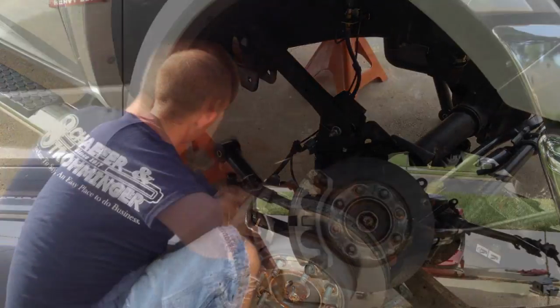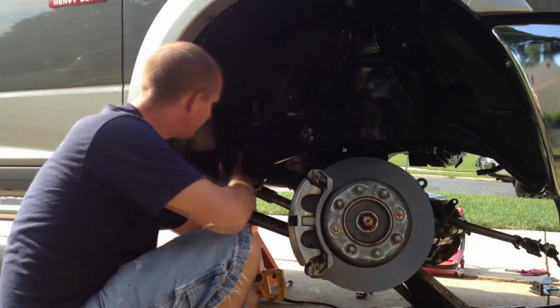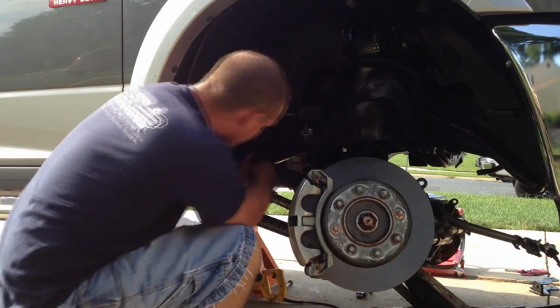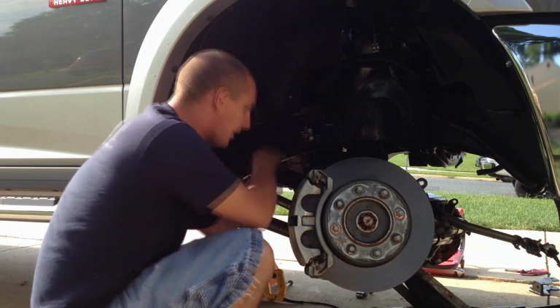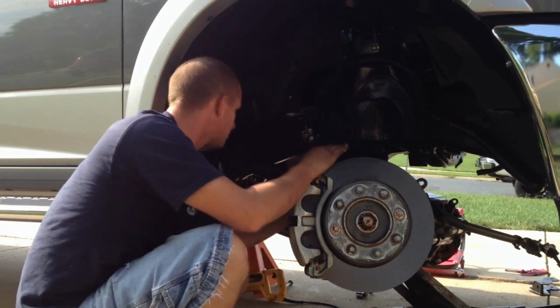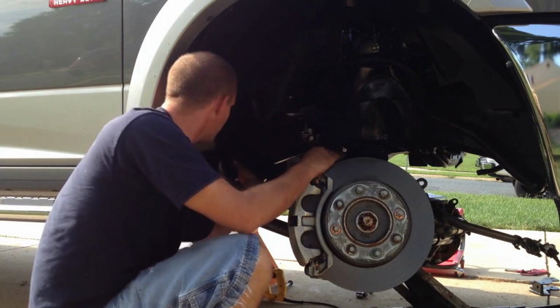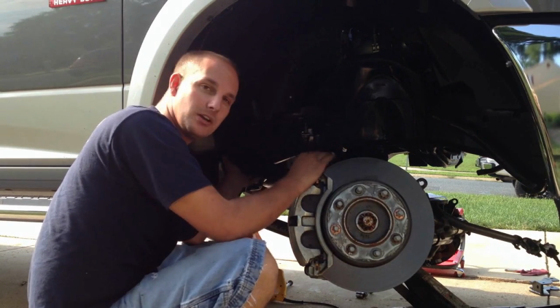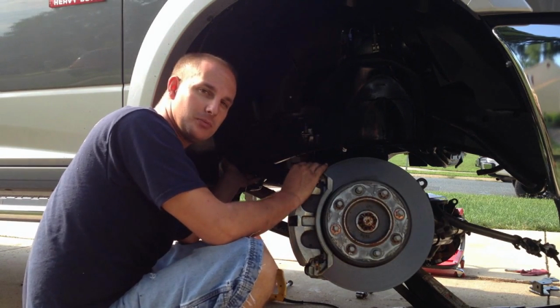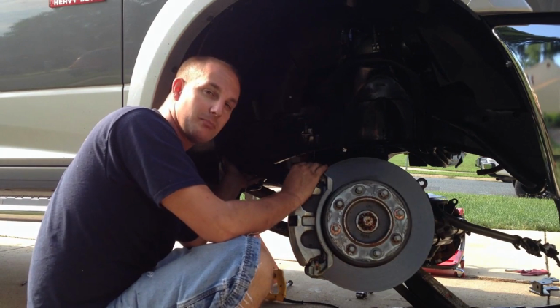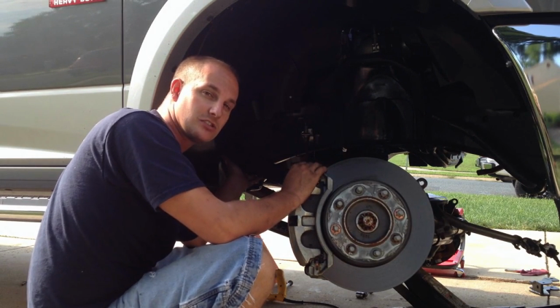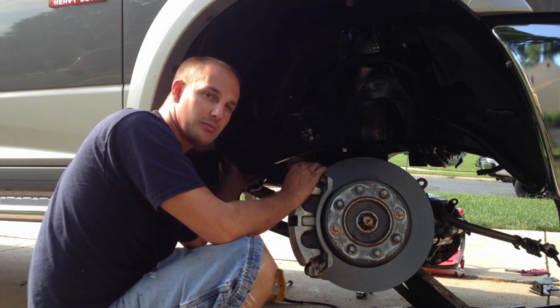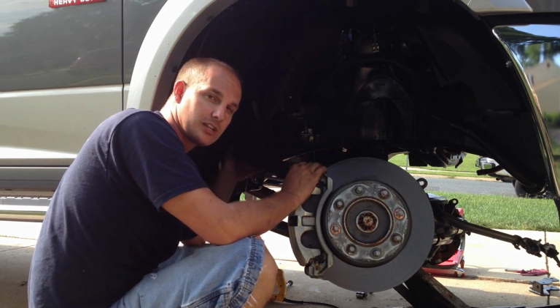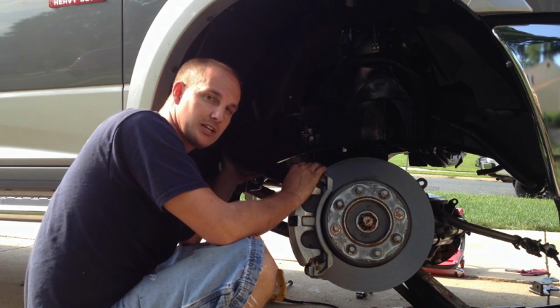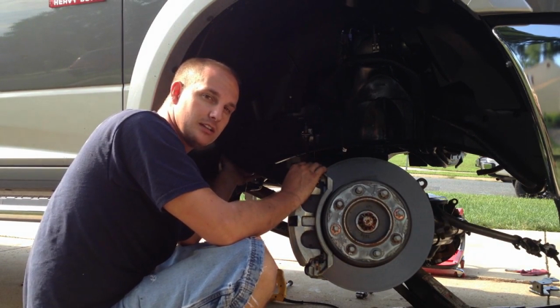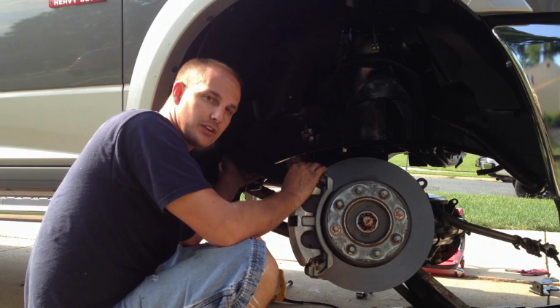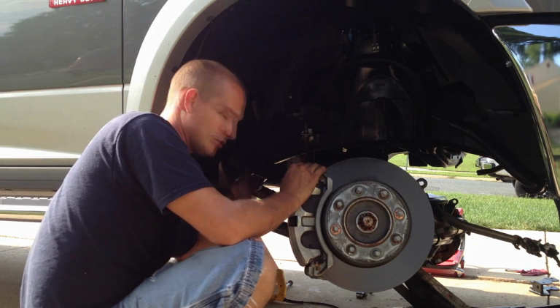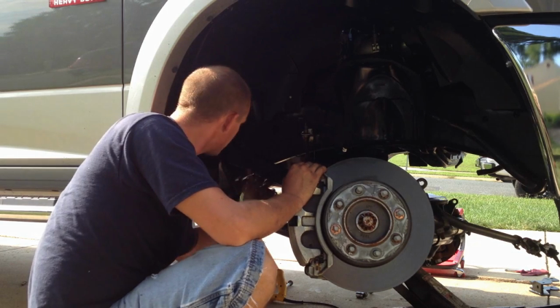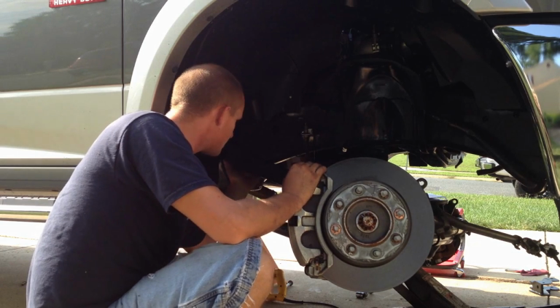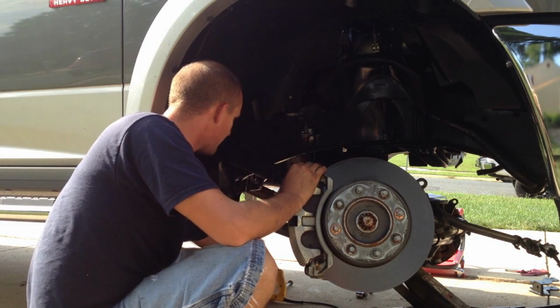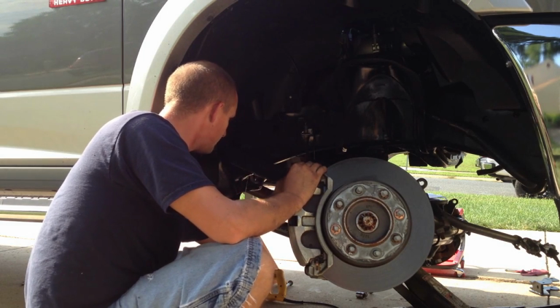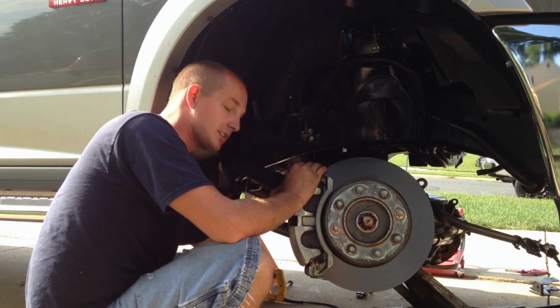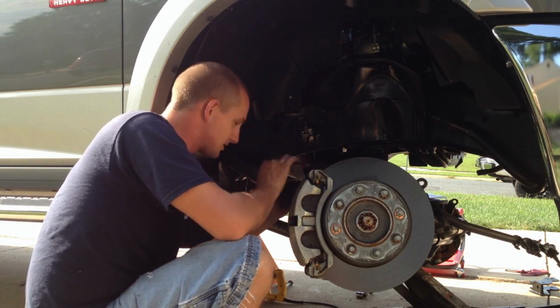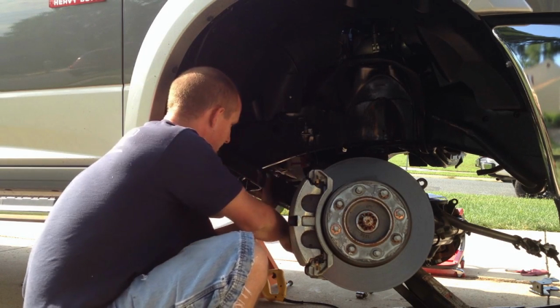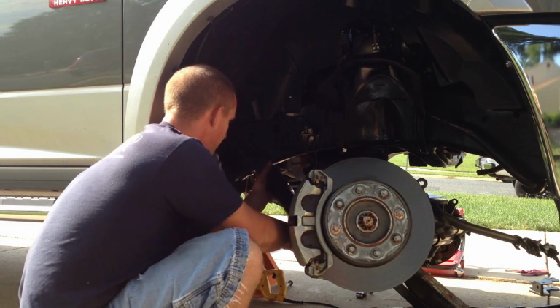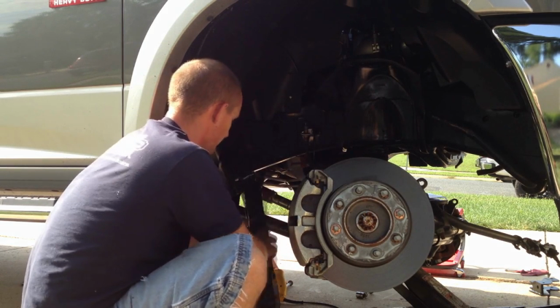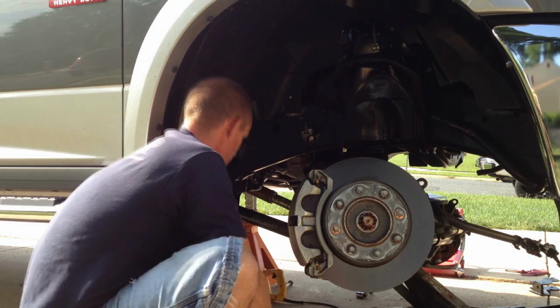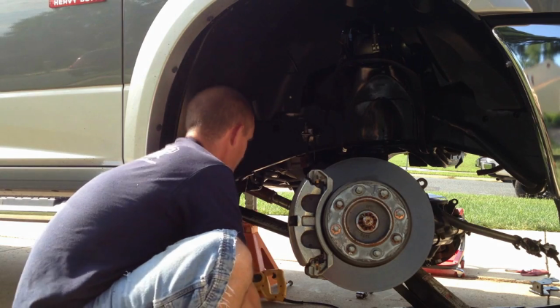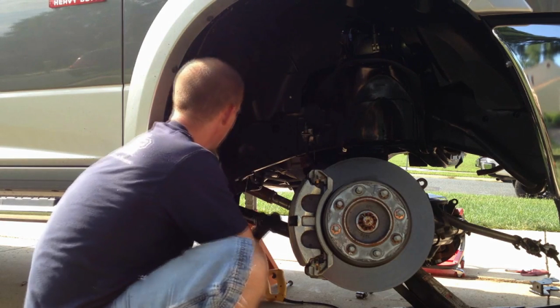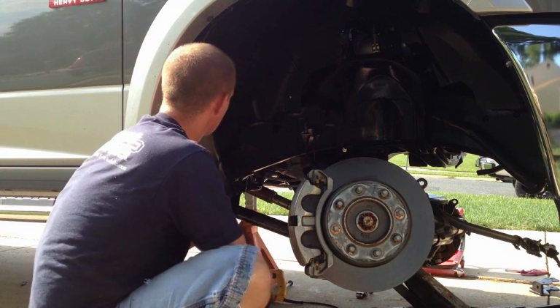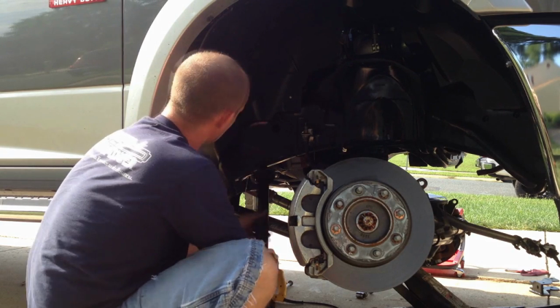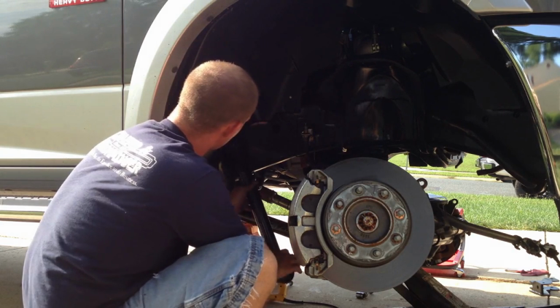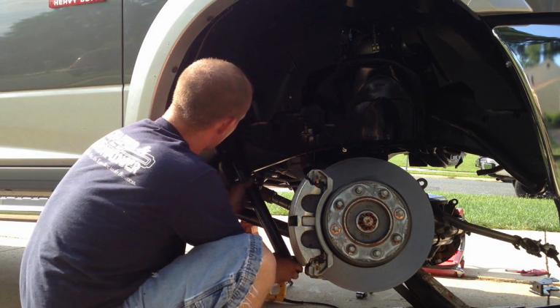Now you're going to have to take the upper control arm out, but the passenger side upper bolts have to be cut. They're going to give you a new bolt. Once you cut that out — the exhaust is in the way — you're going to pull that out and put your new one in with the supplied bolt.